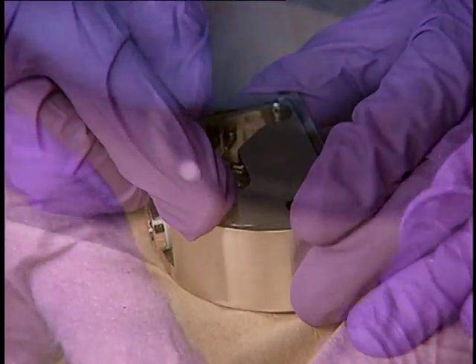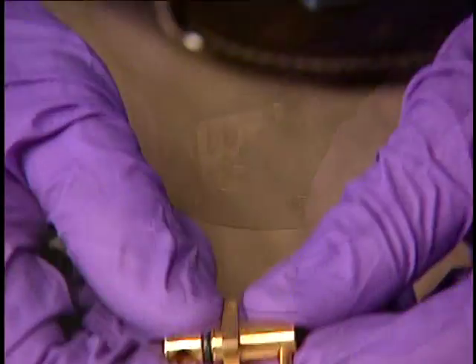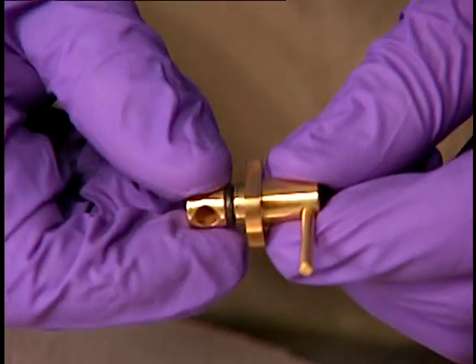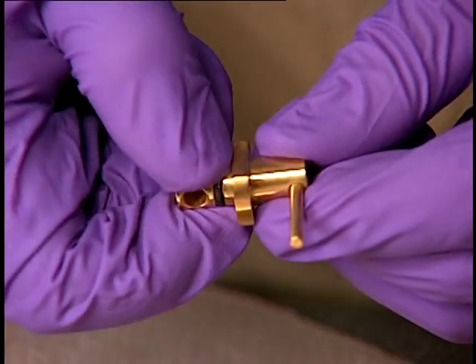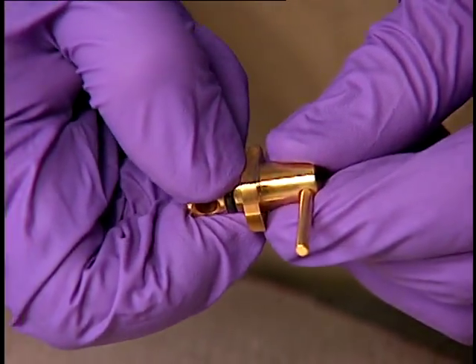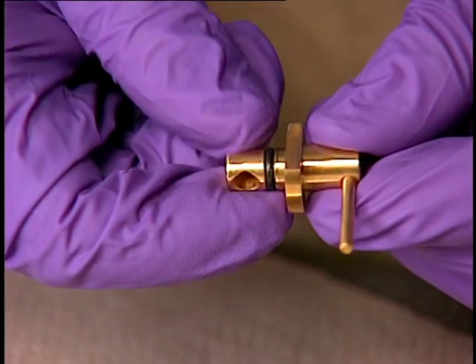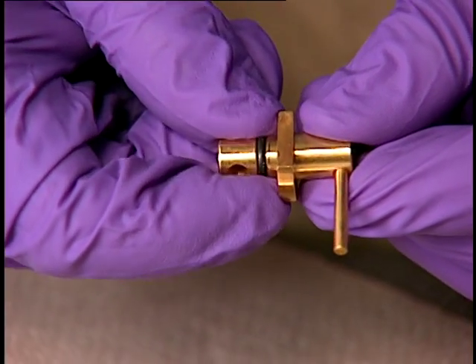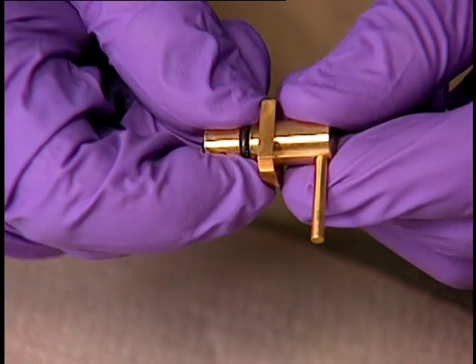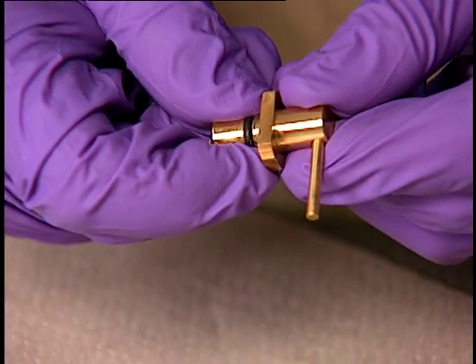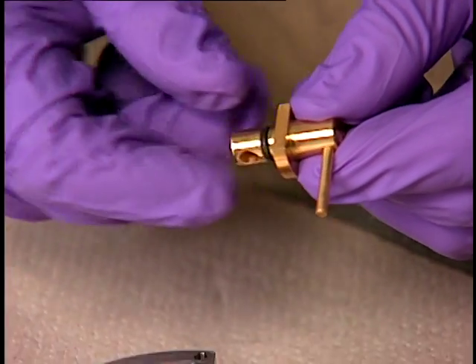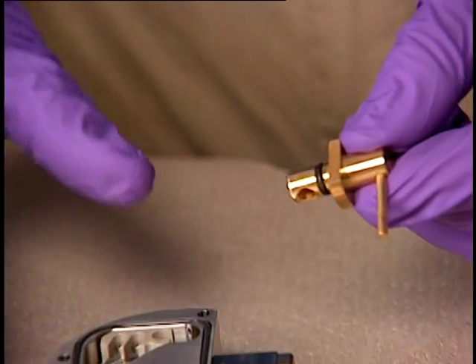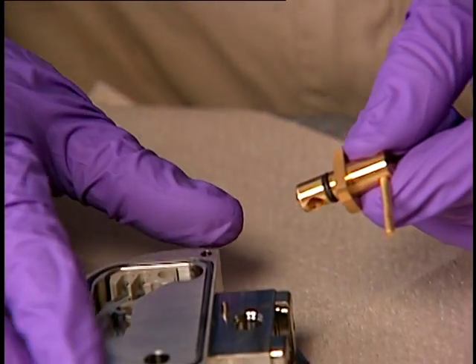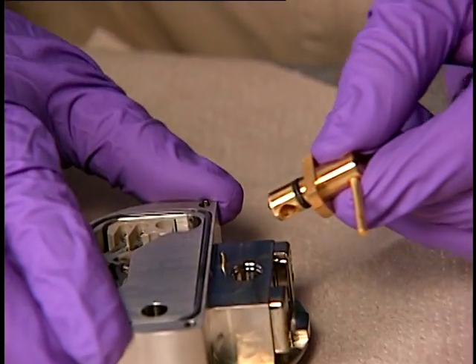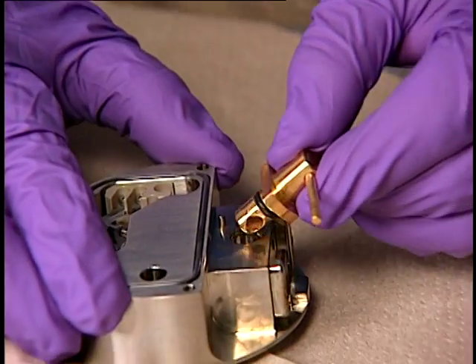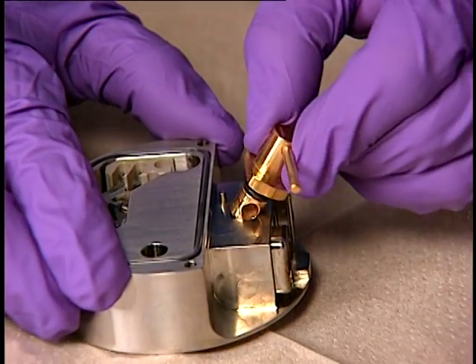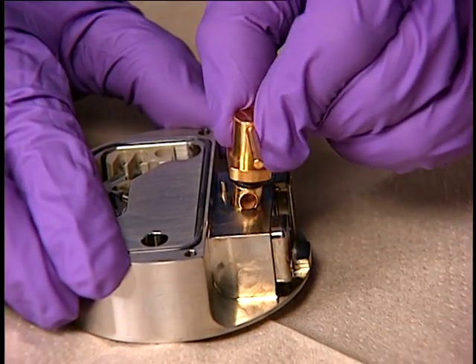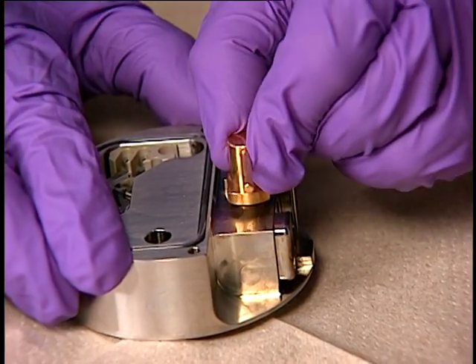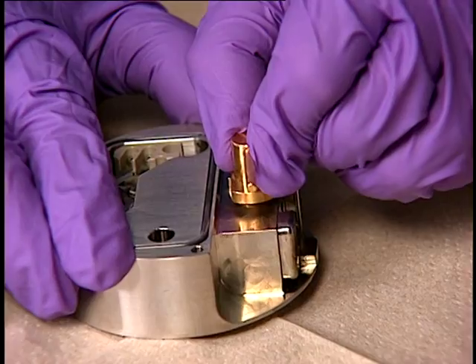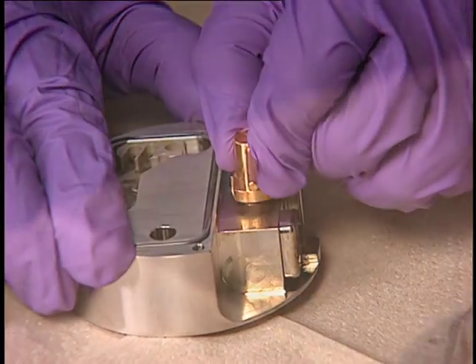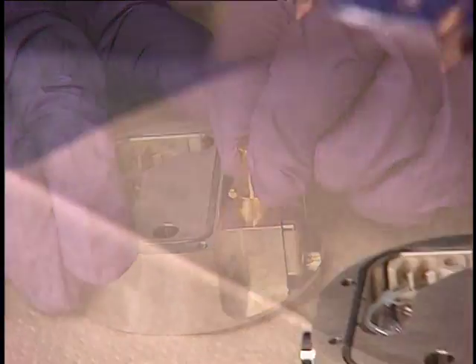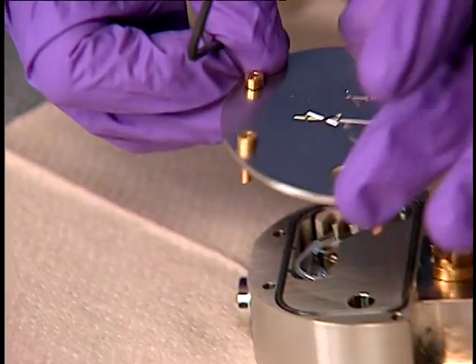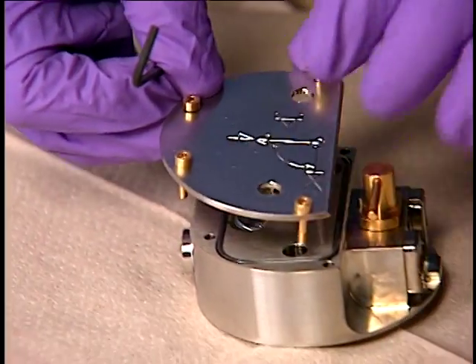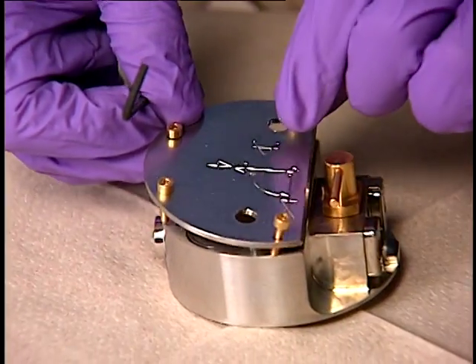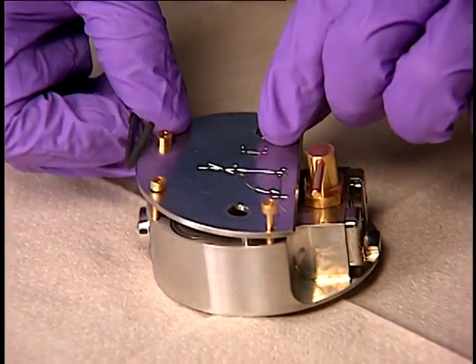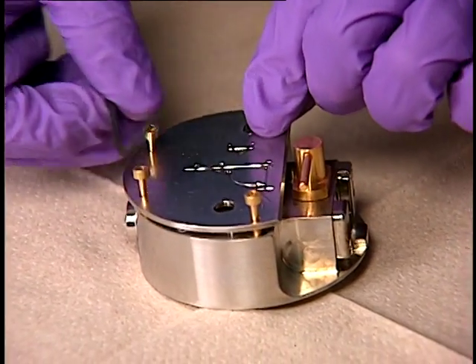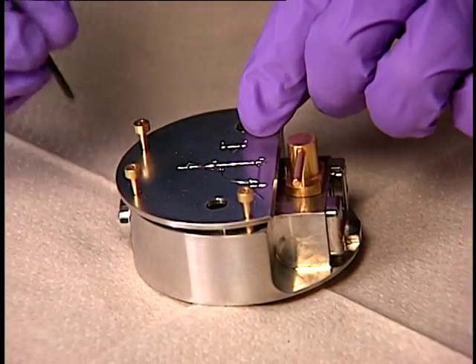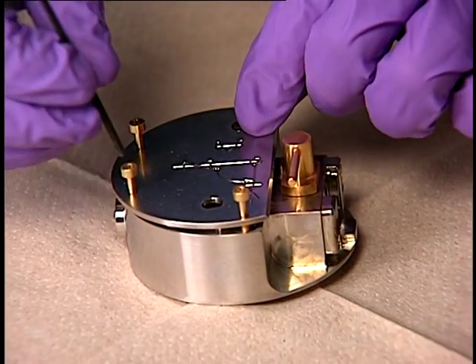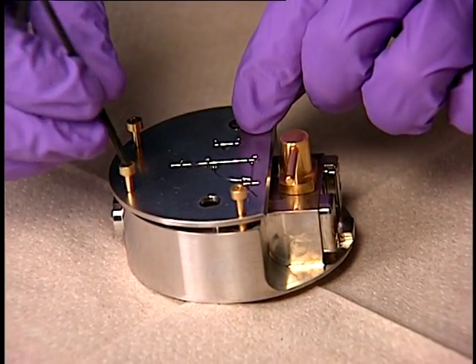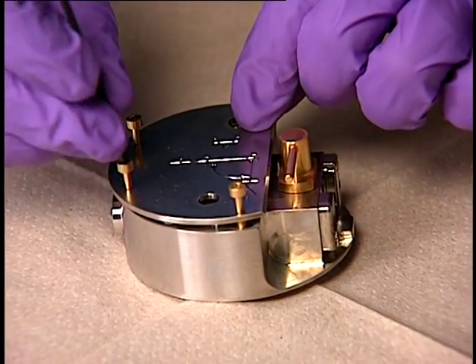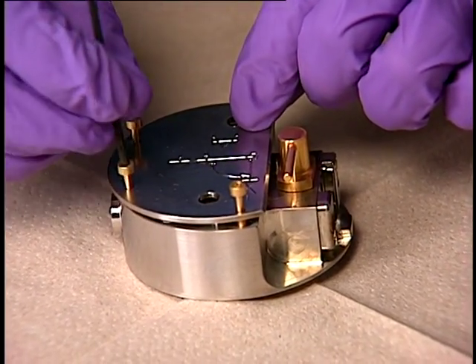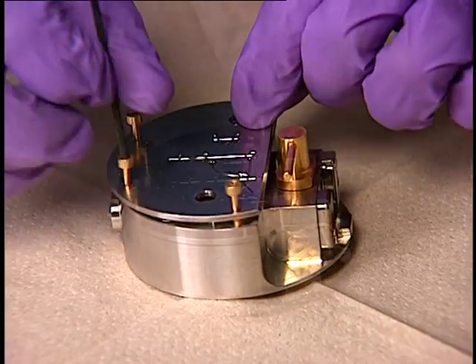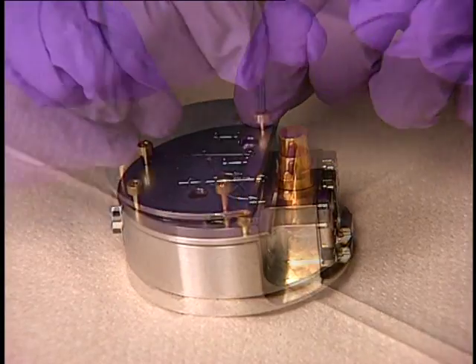Fit the new O-ring to the isolation valve. Then insert the isolation valve into the ion block assembly. Position the ion block cover plate on the ion block assembly and secure it with the four captive screws.